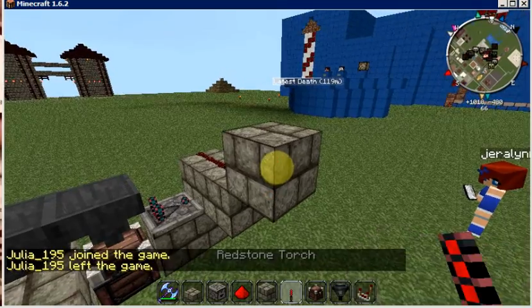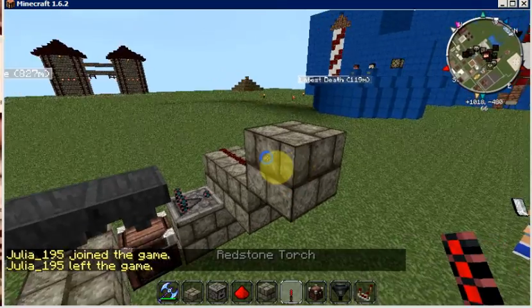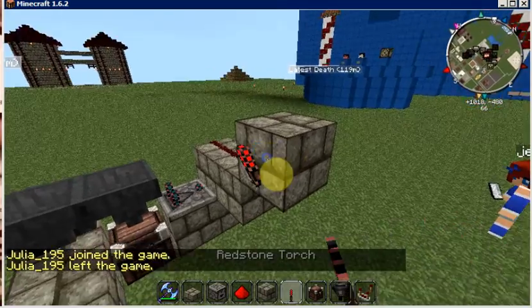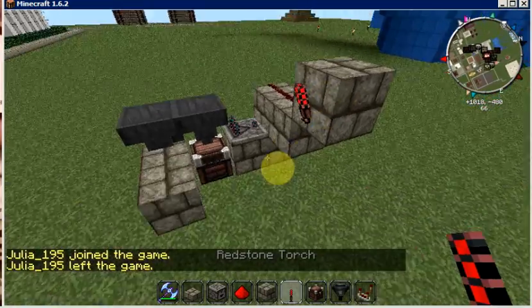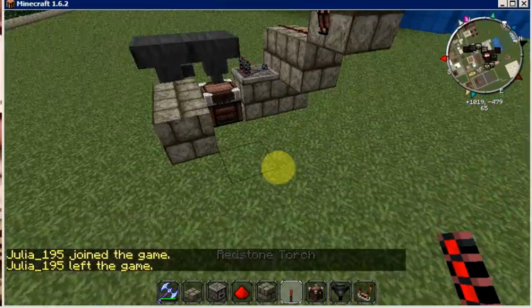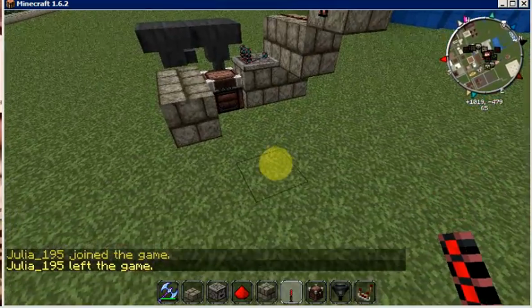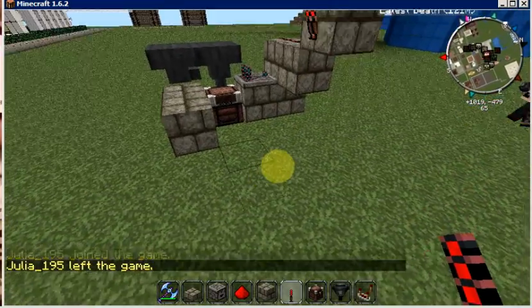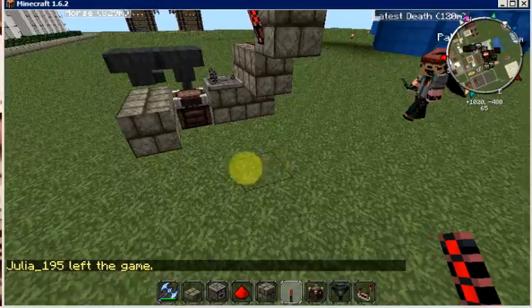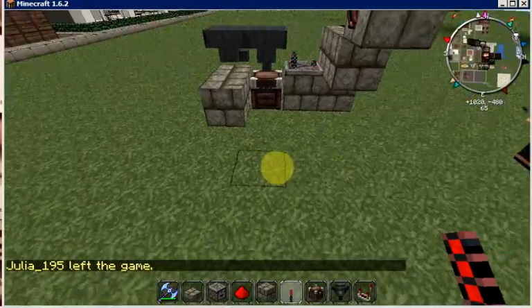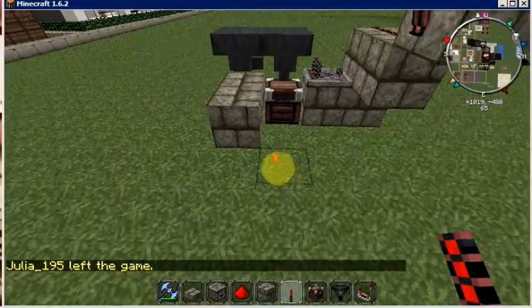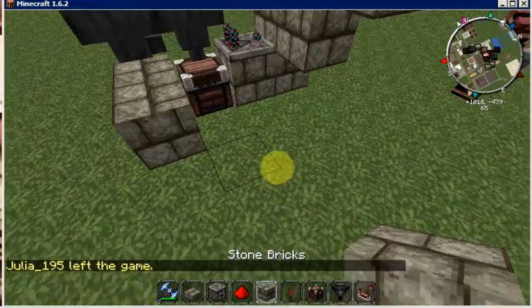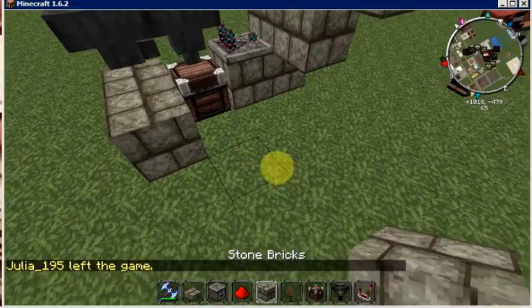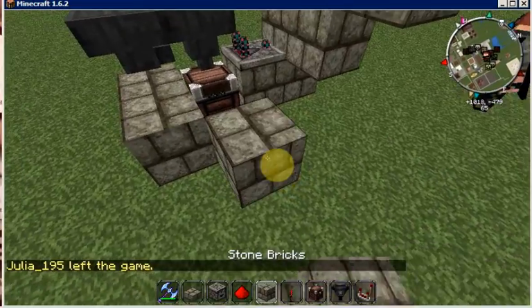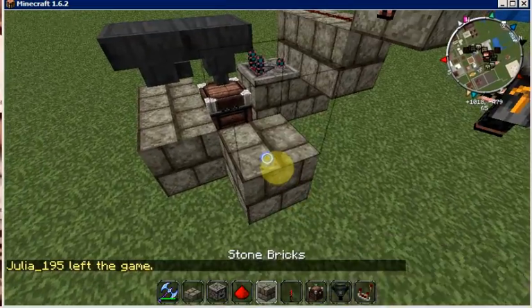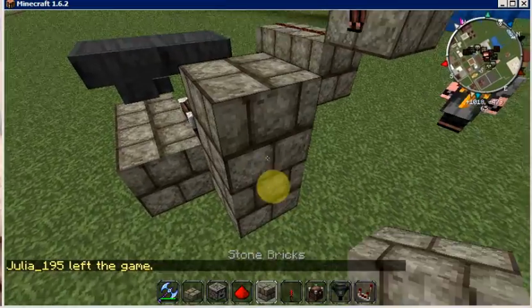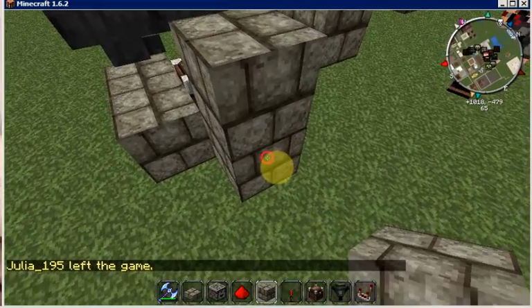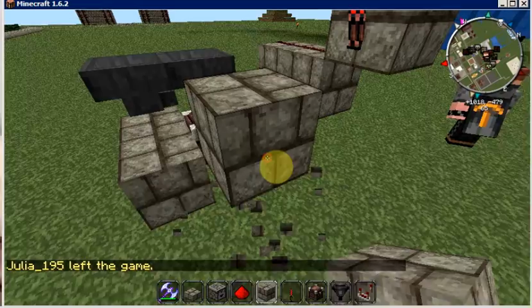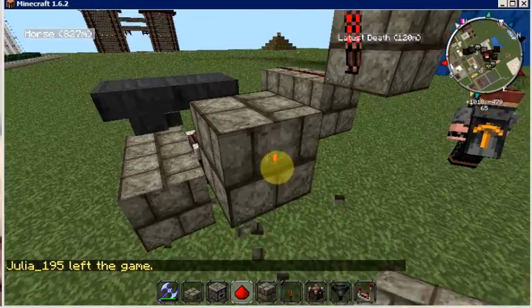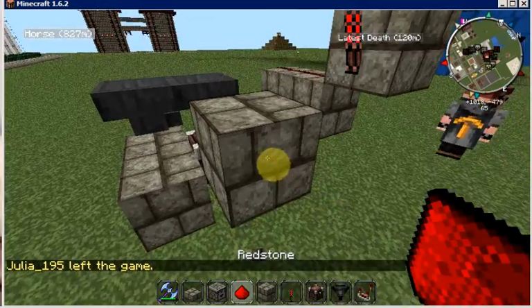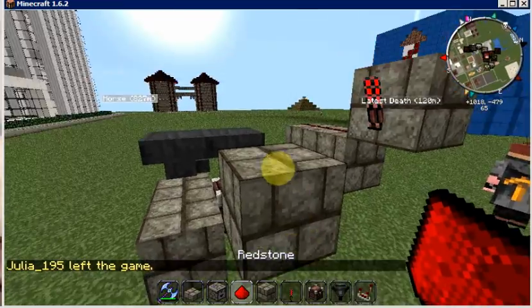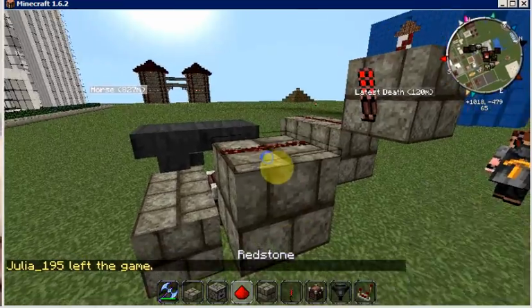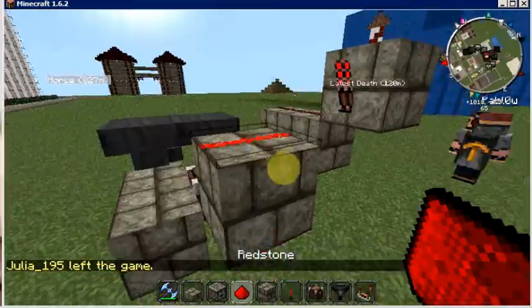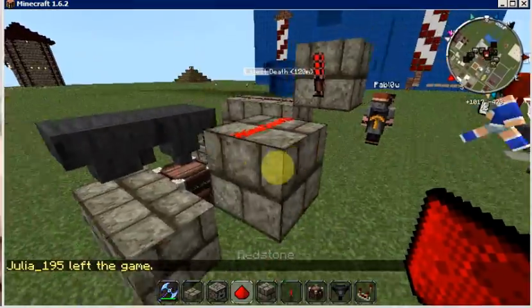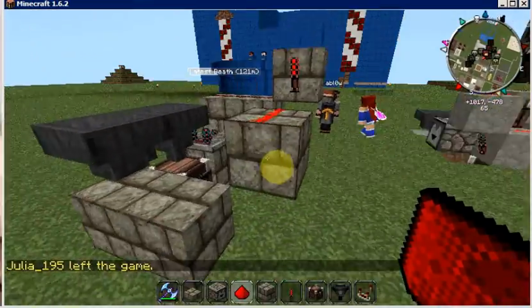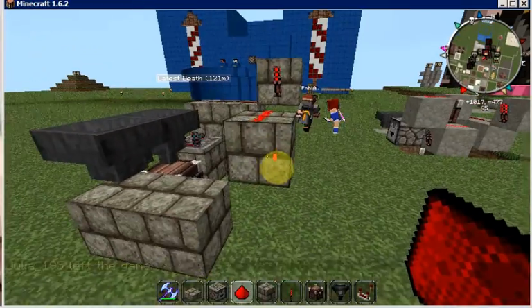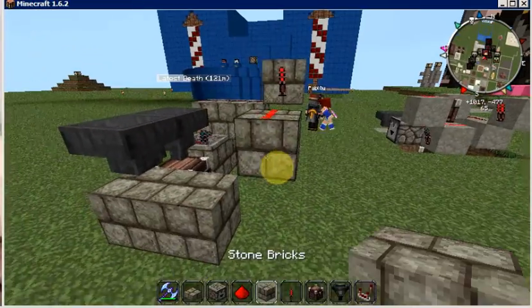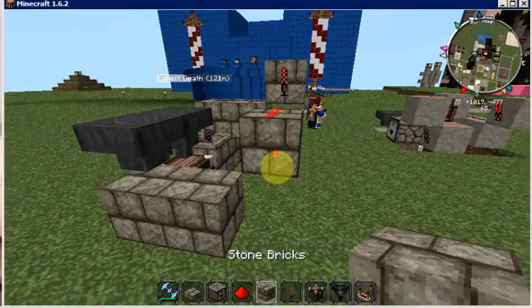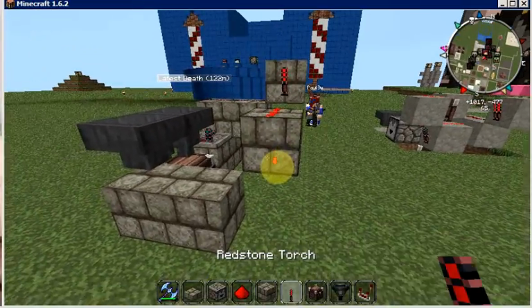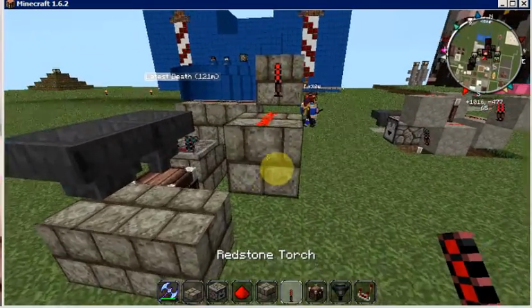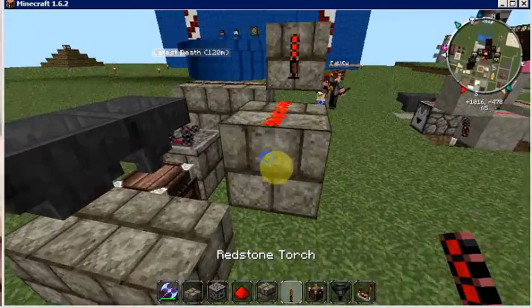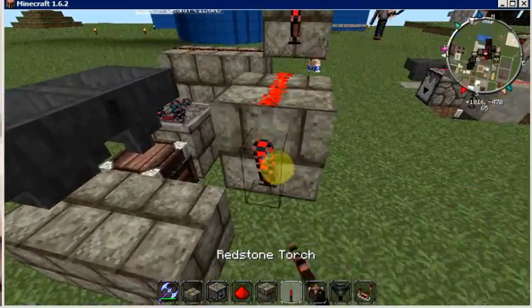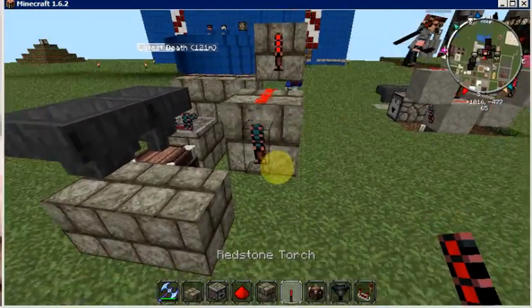And then put another one, one over and one down, and put redstone on top of it, with a torch on the side of it.